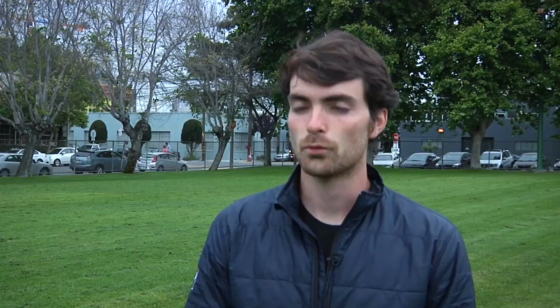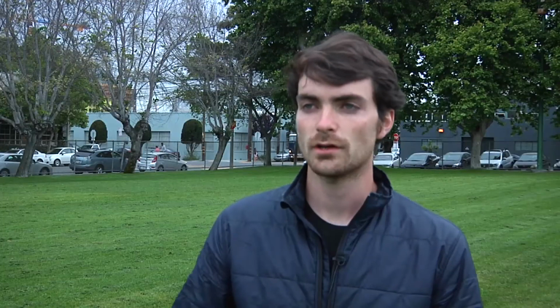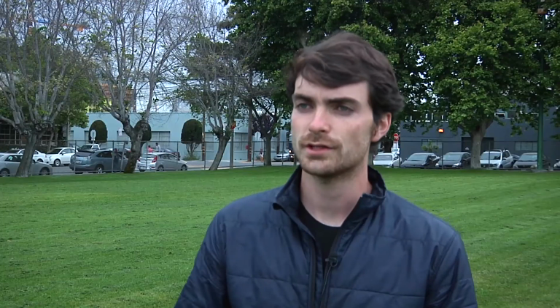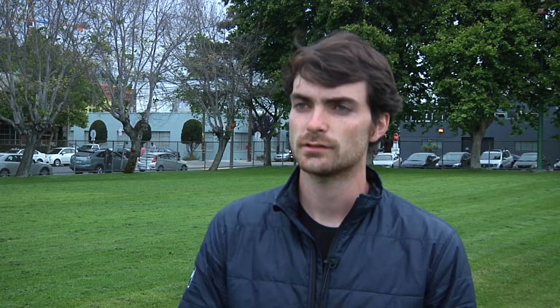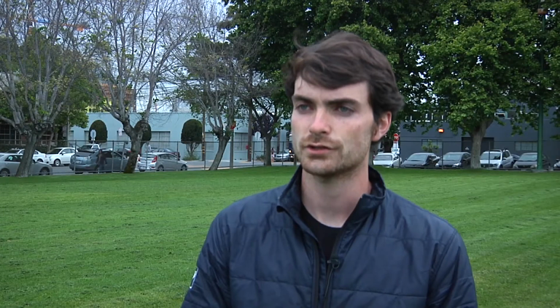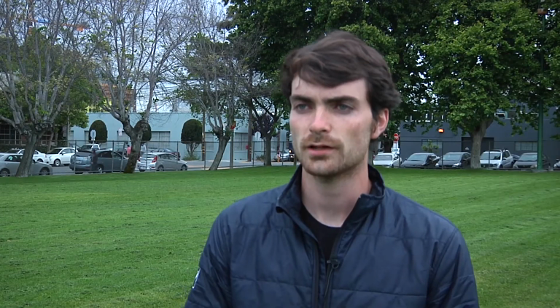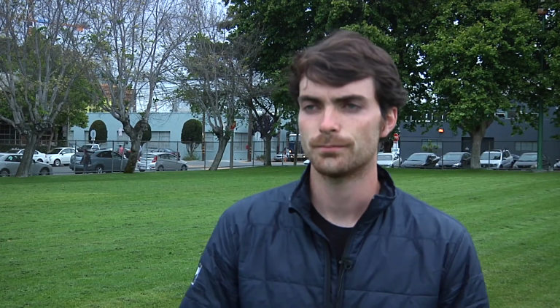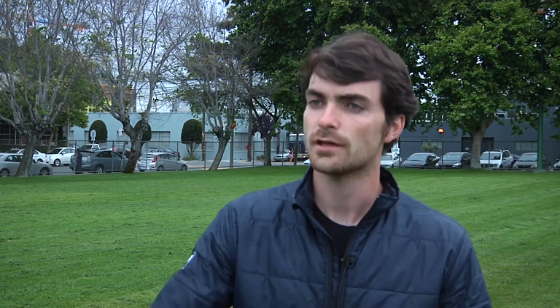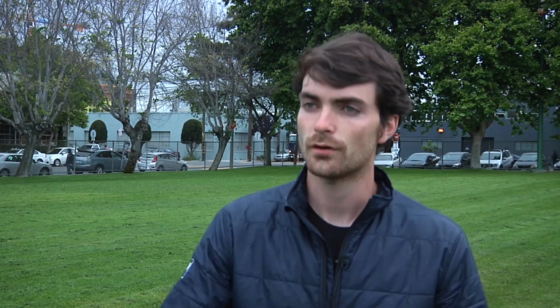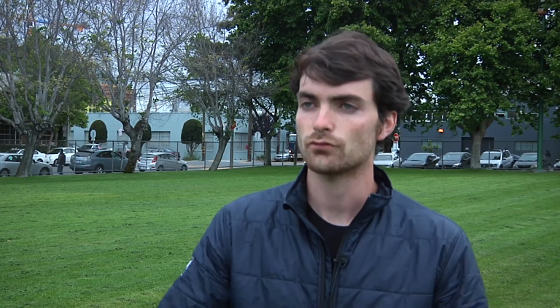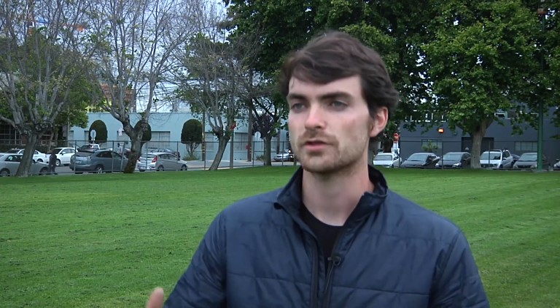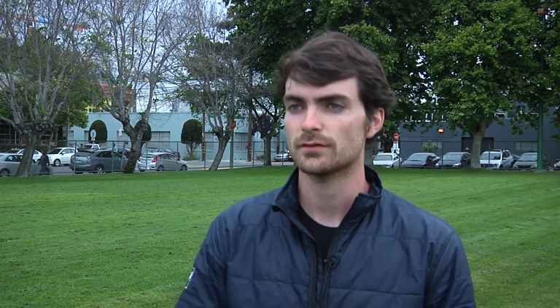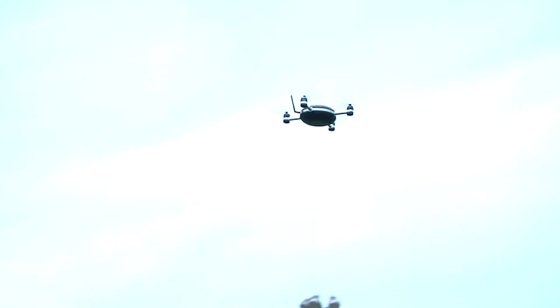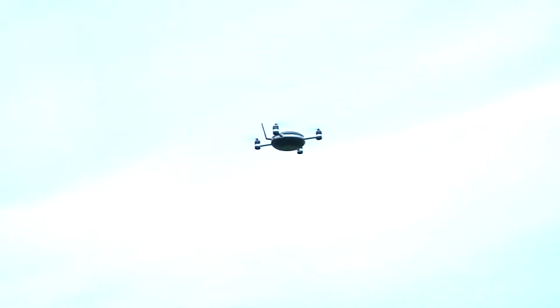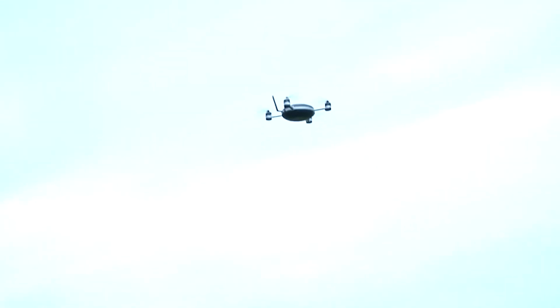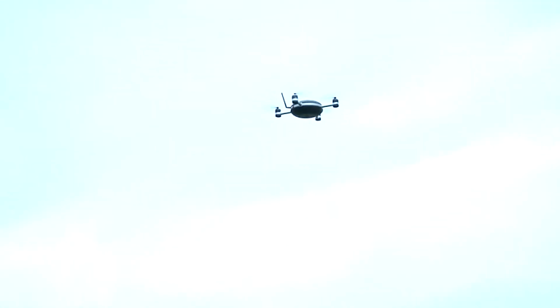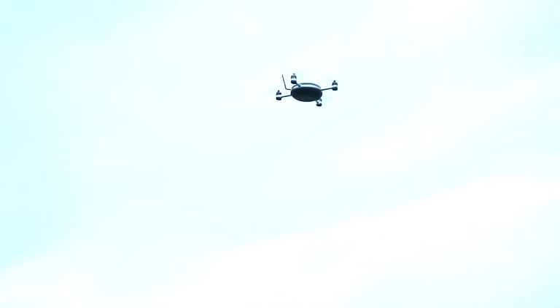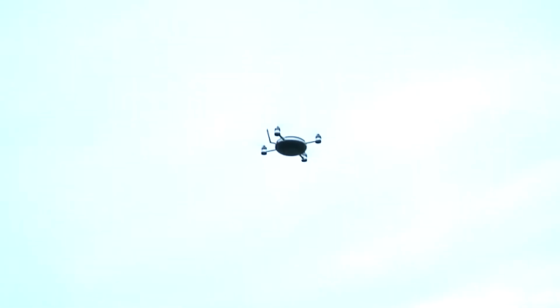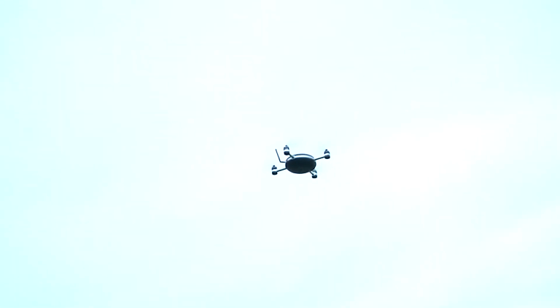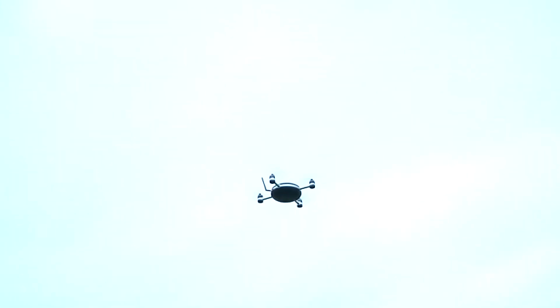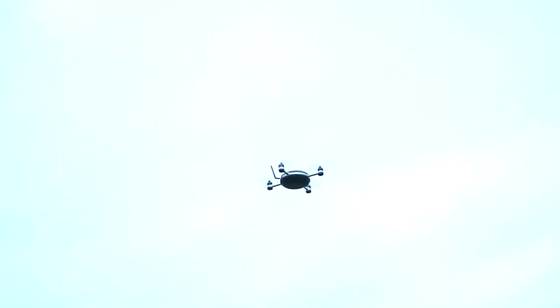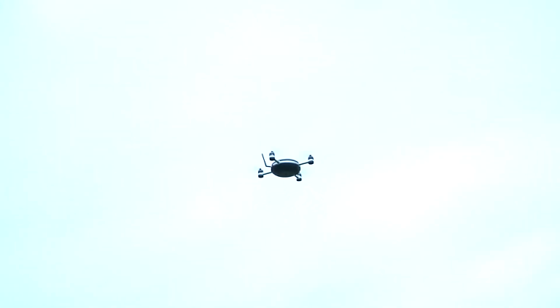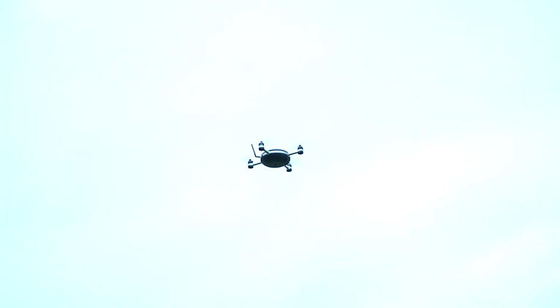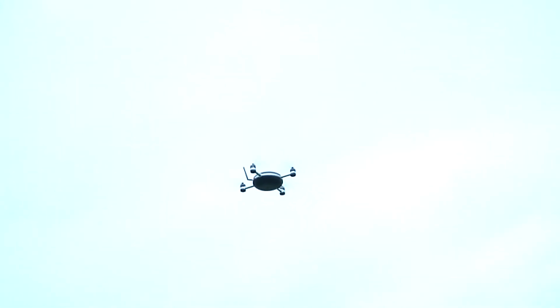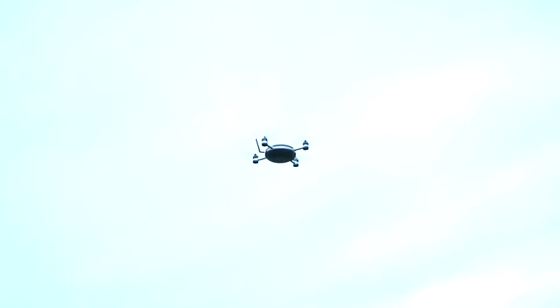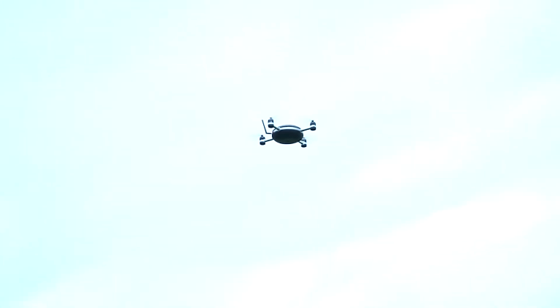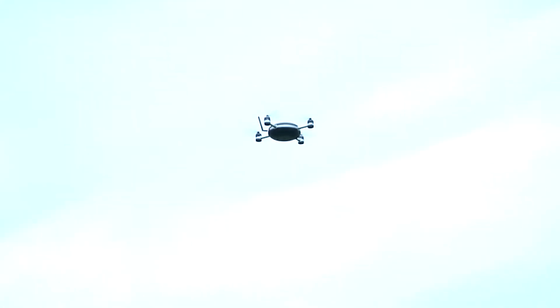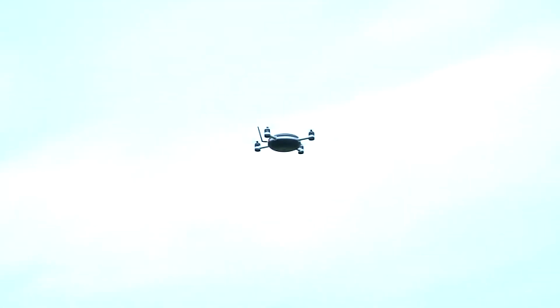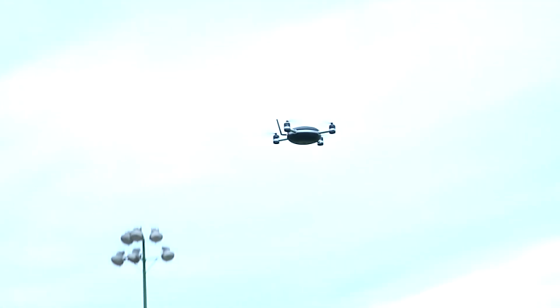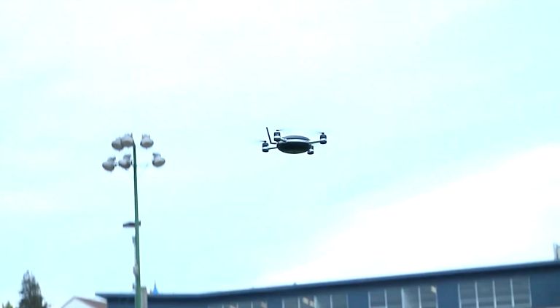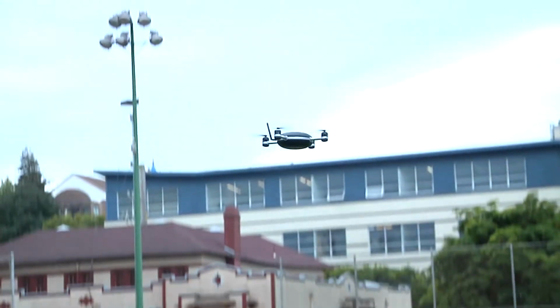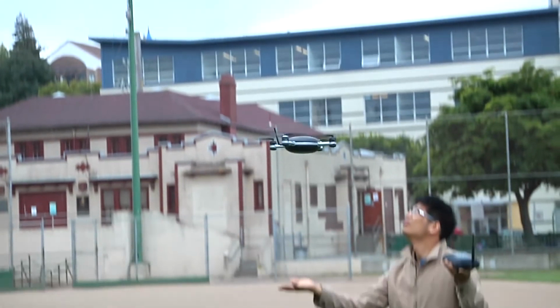We're hoping to introduce obstacle avoidance in later versions of the product, but today it's for outdoor open spaces. The Lilly camera costs $499 during pre-sales, which began on May 12. It will cost double that when it goes on sale in early 2016.